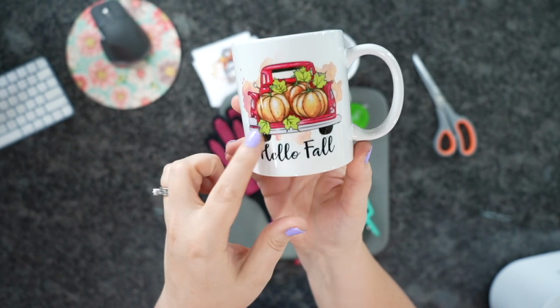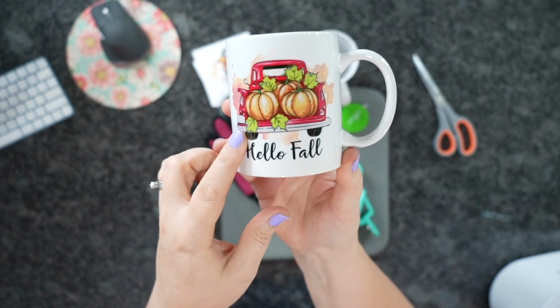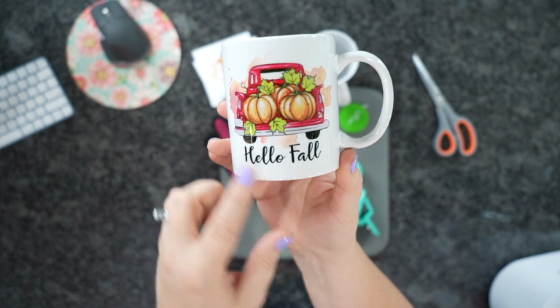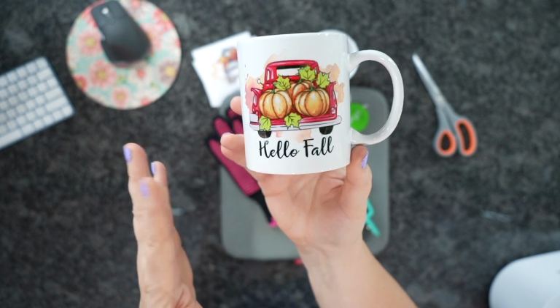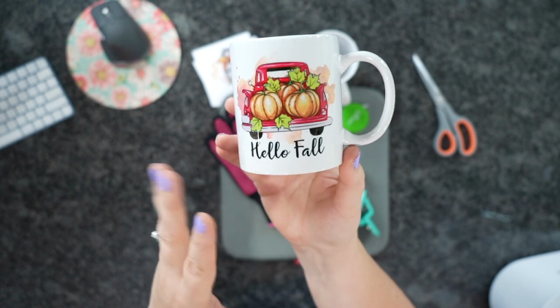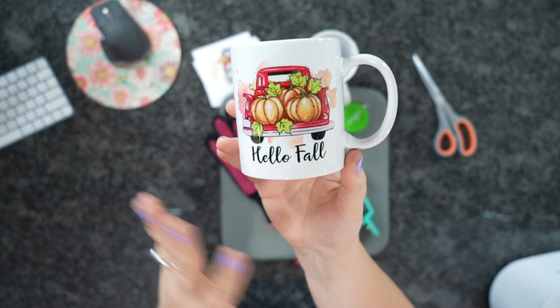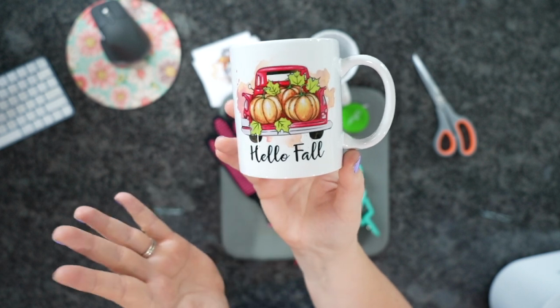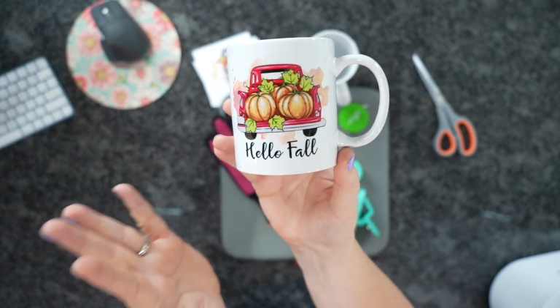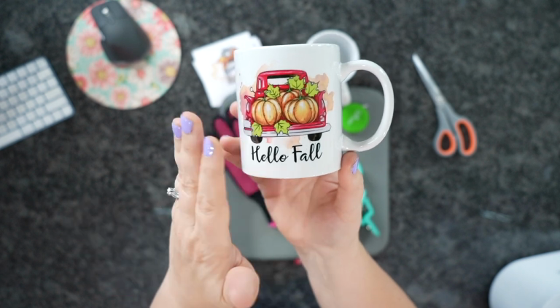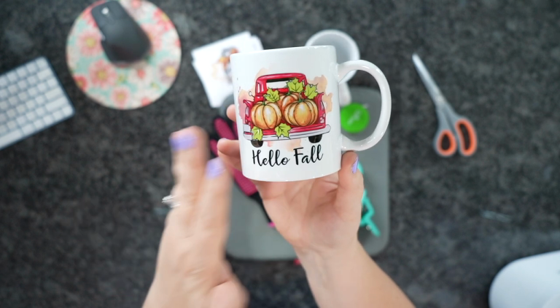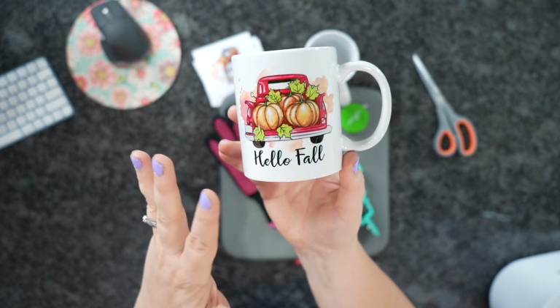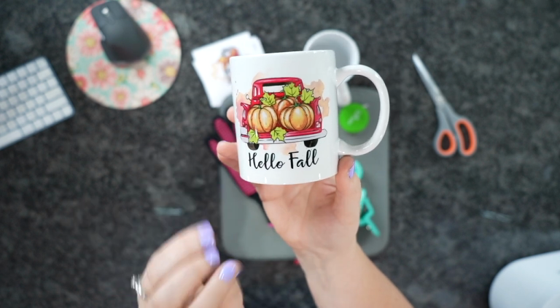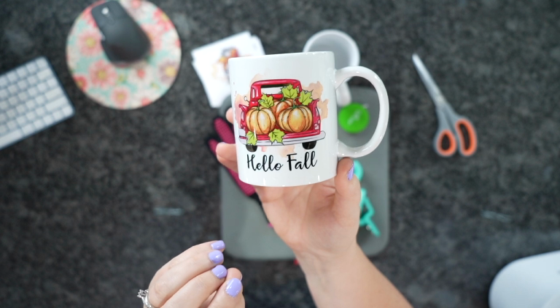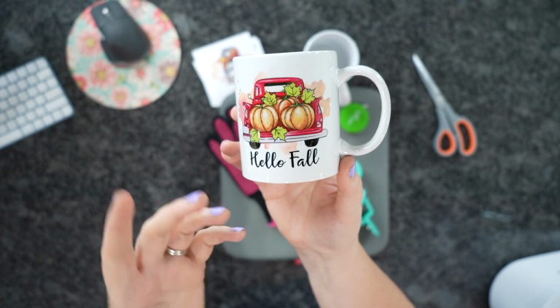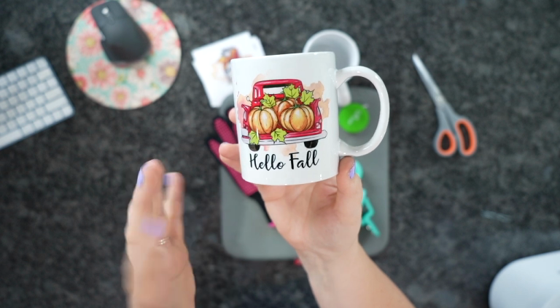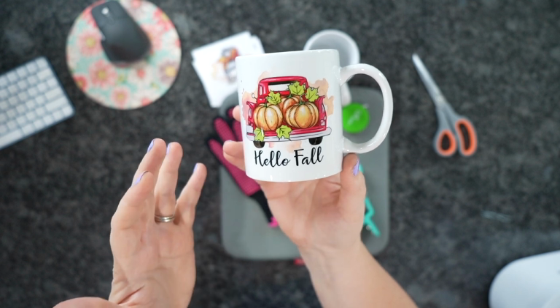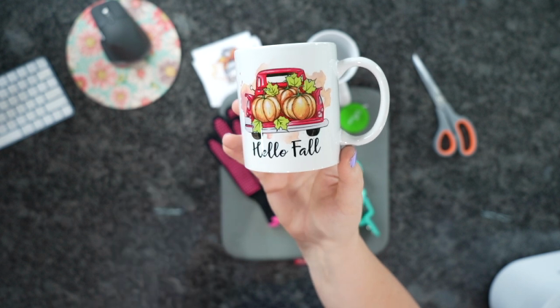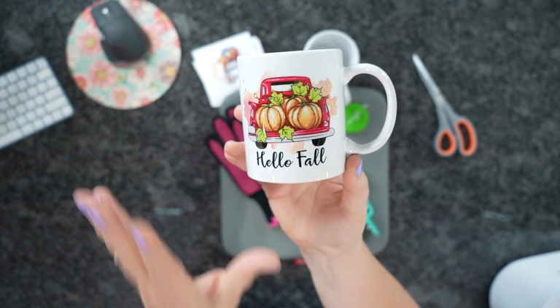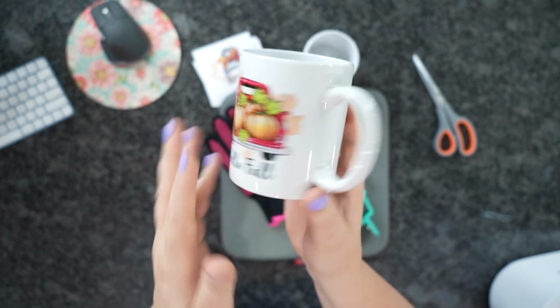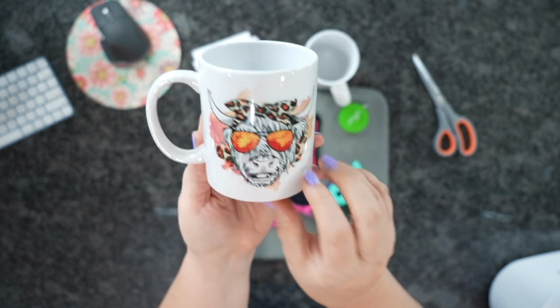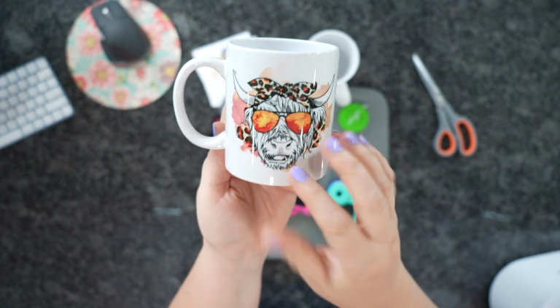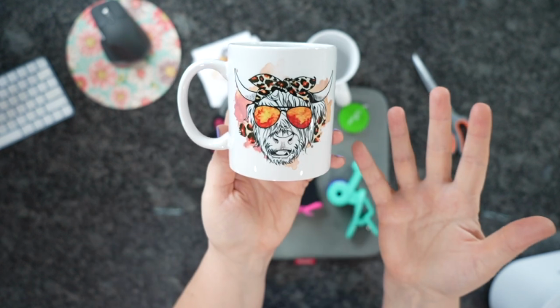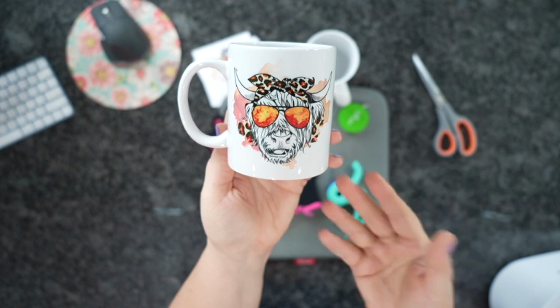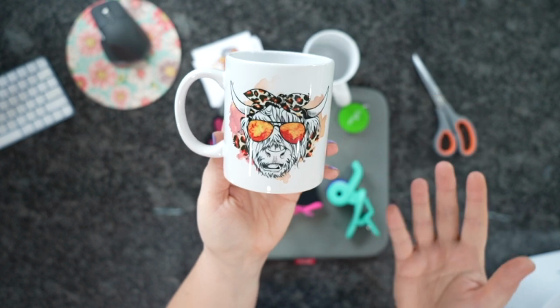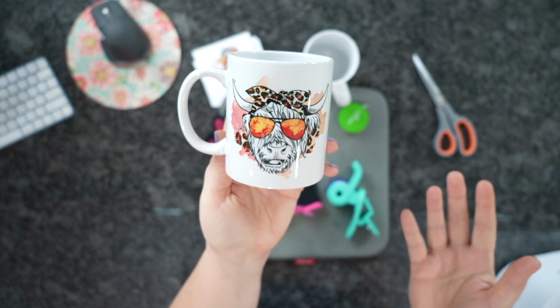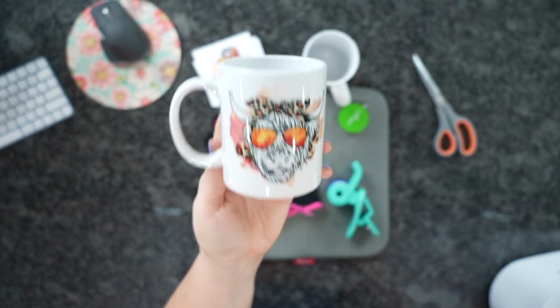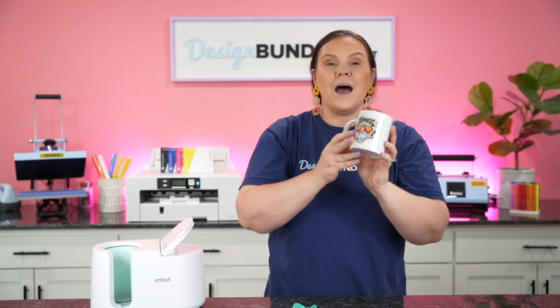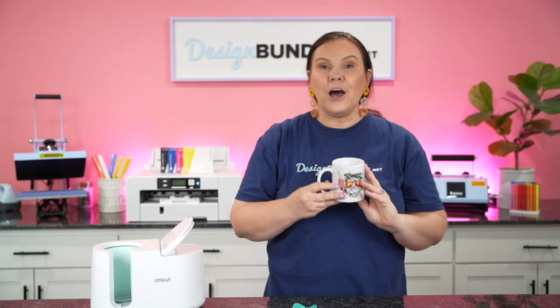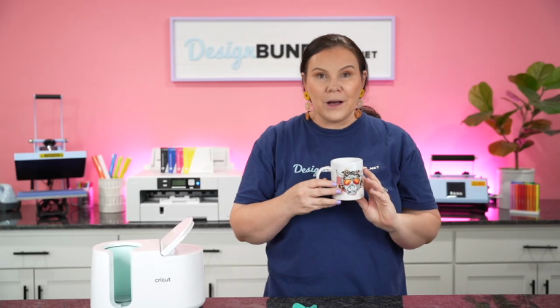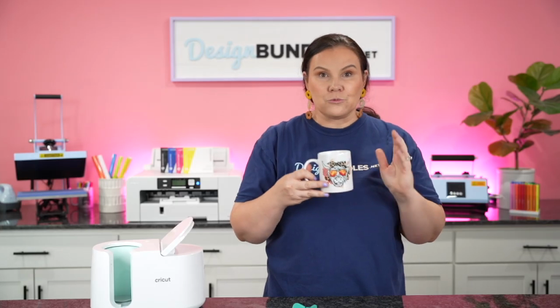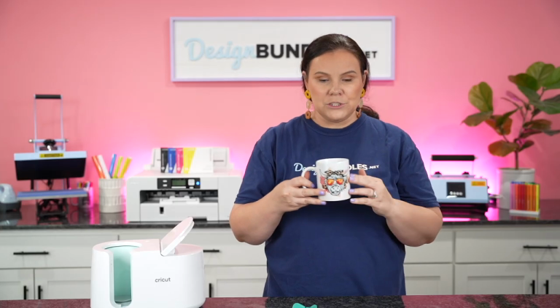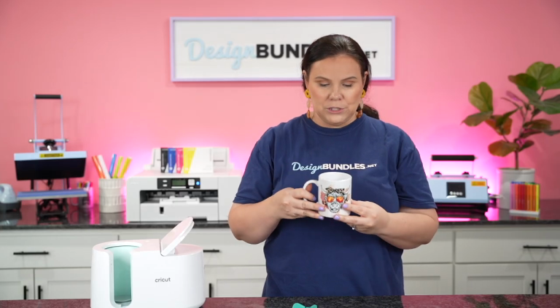Something like this on a mug would be perfect for dad, grandpa, anybody really. I think it could be guy or girl, whatever — even the Highland cow. I'm obsessed with Highland cow. I hope you guys really enjoy this tutorial.